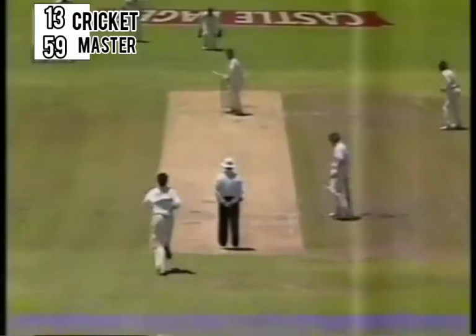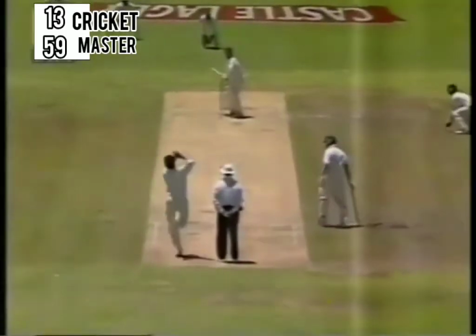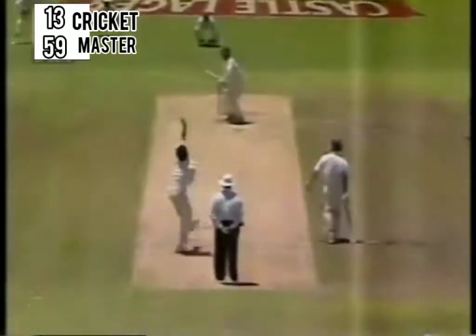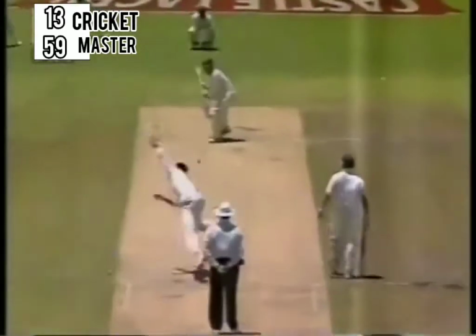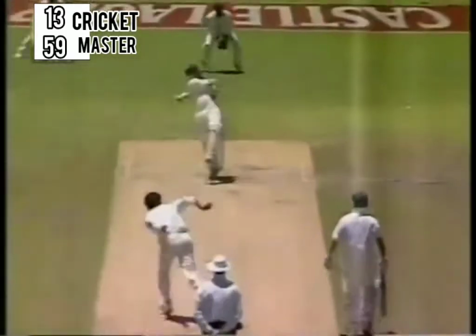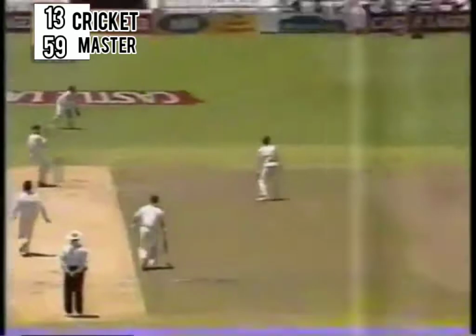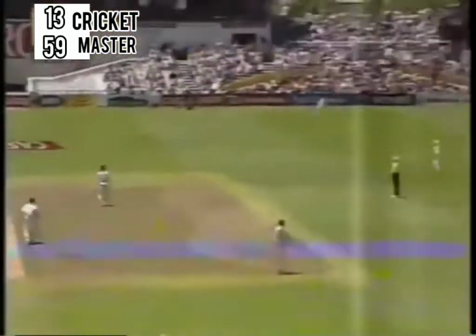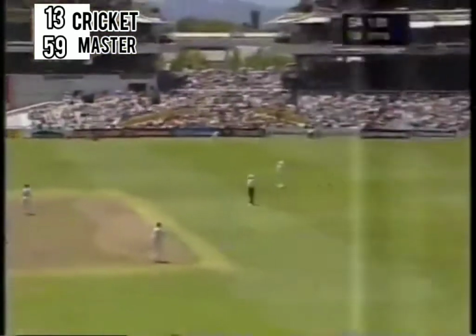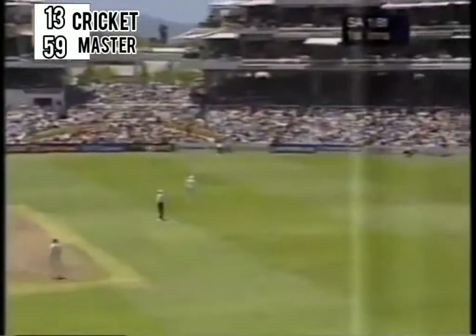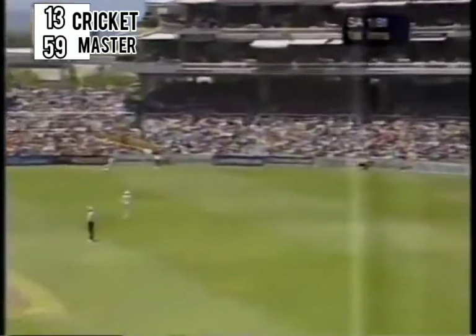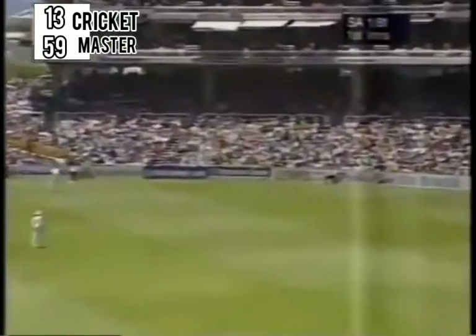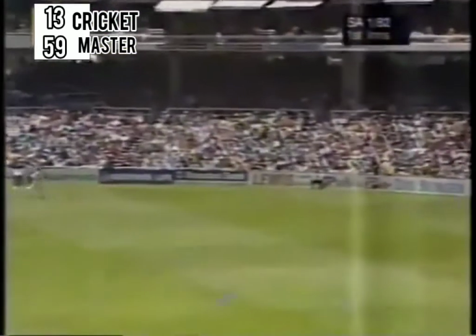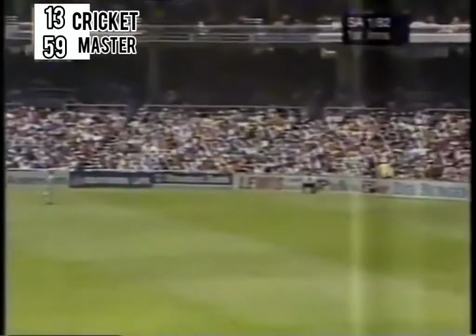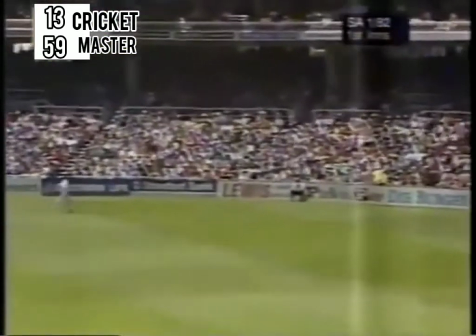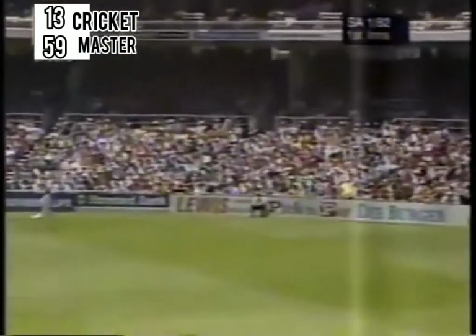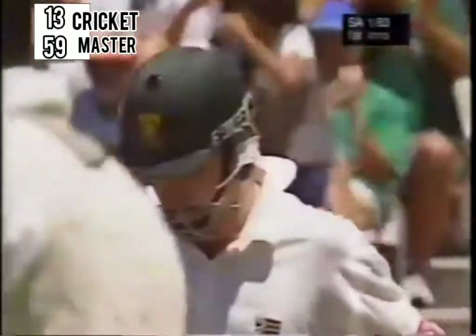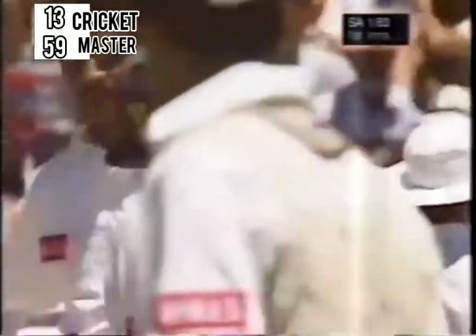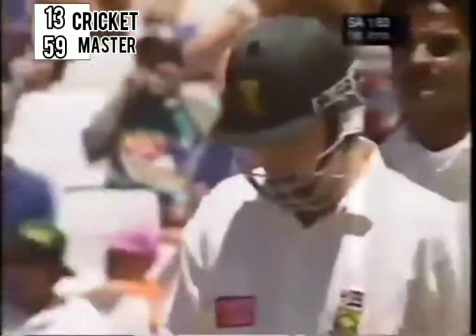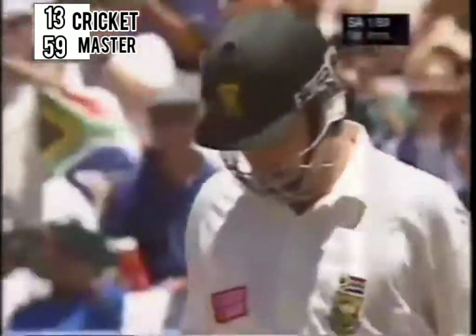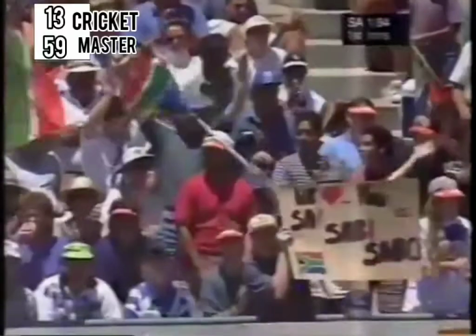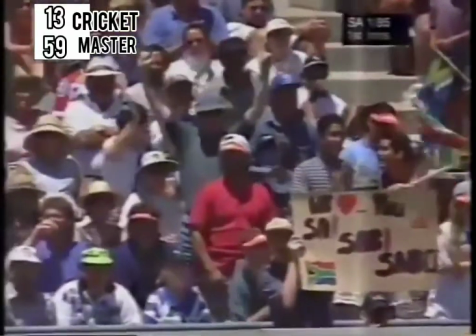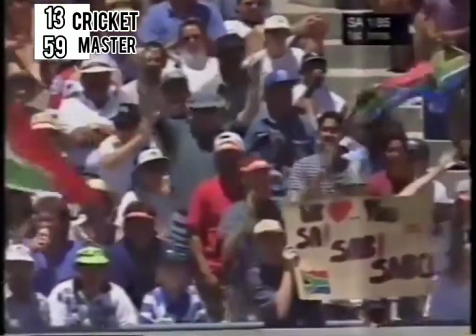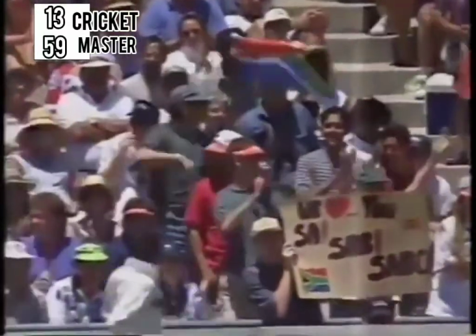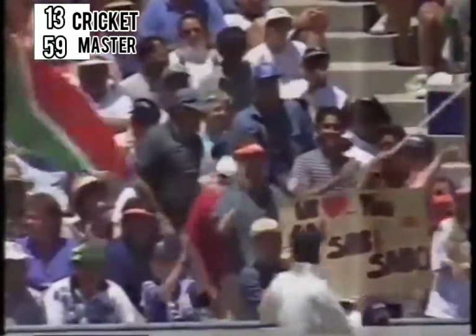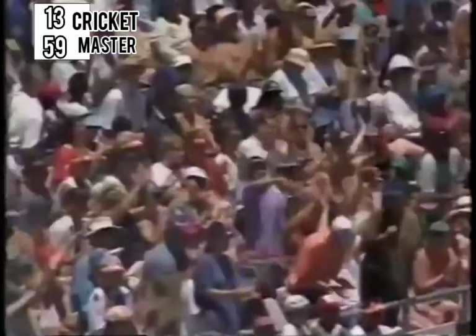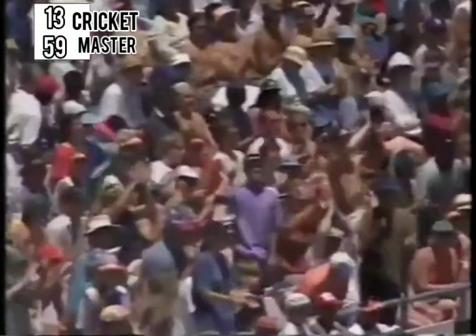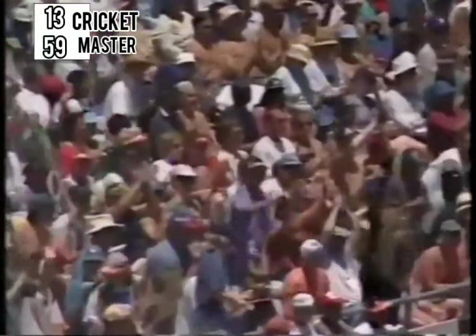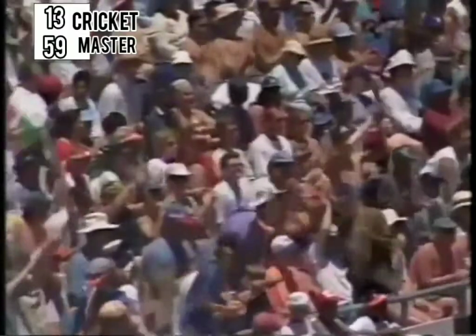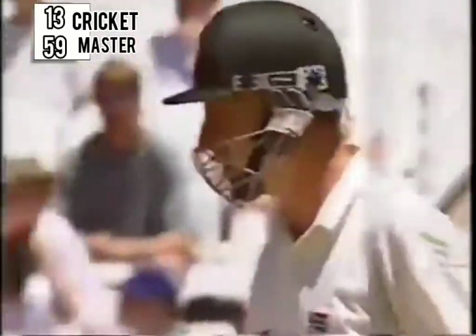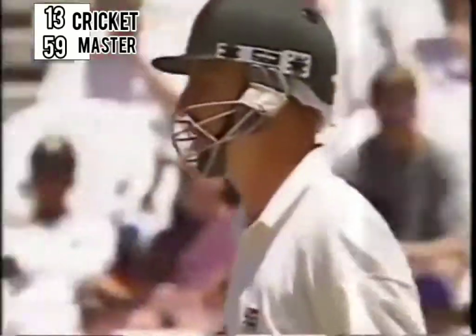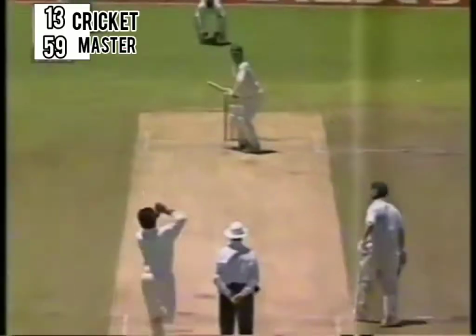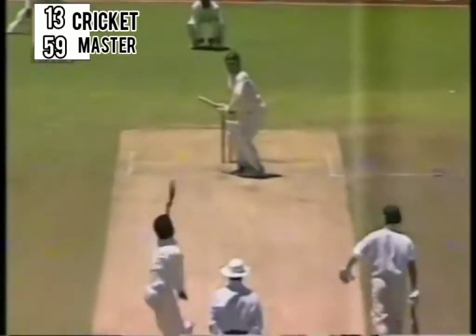Diving wicket keeper. Well that really is a fine shot. Now India have got two men behind square but perhaps not as deep as he should be. The one that ball went over the top of — that's another over.